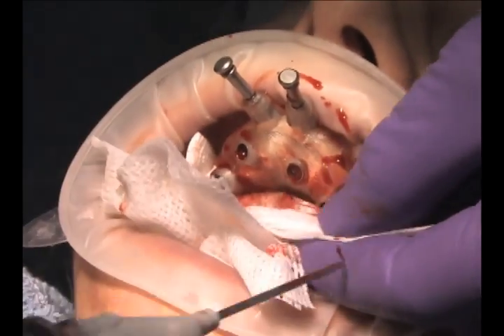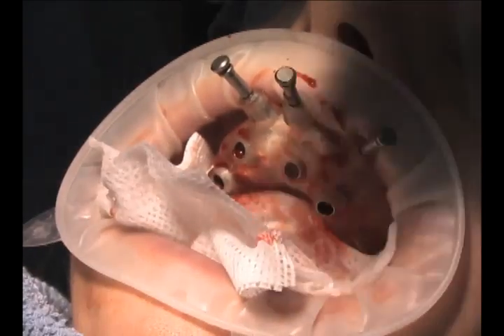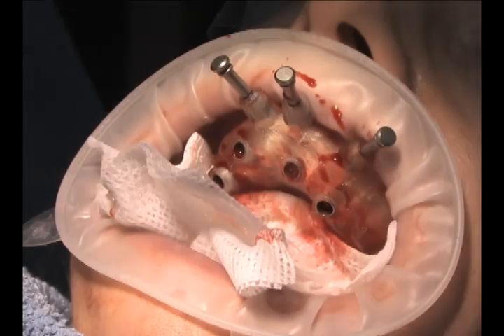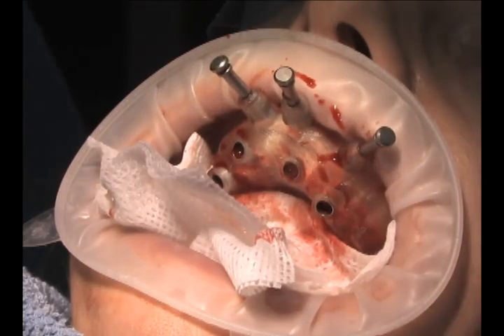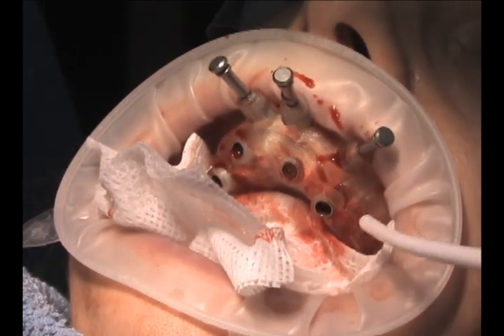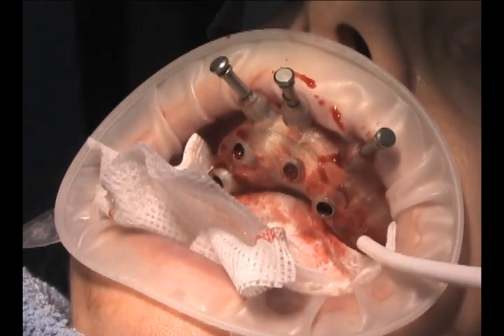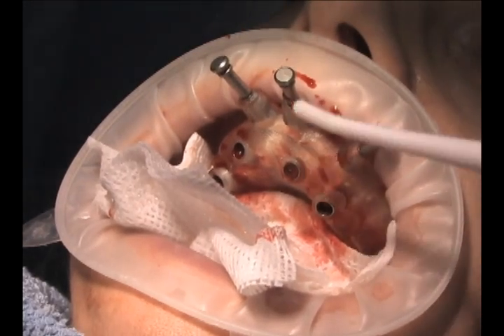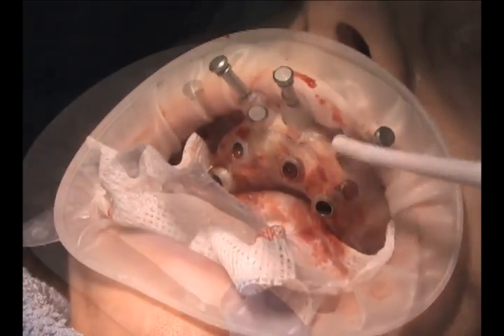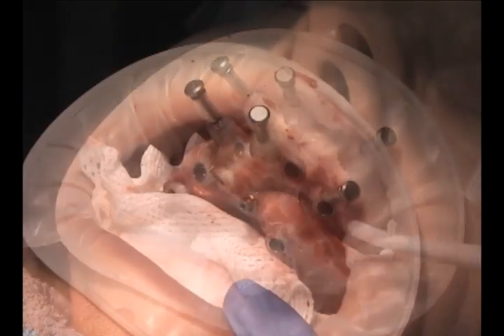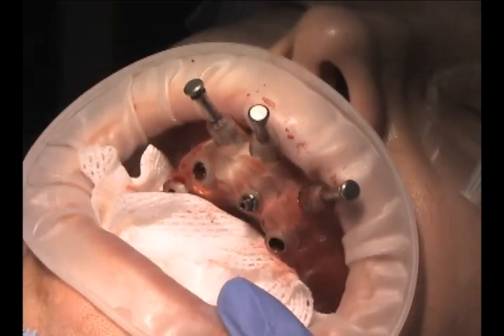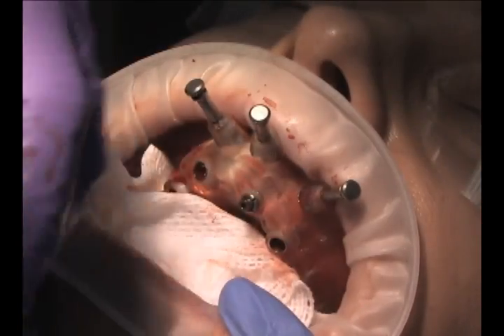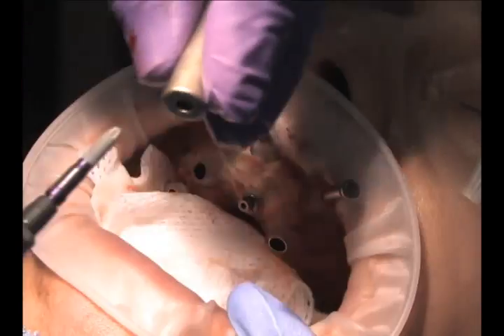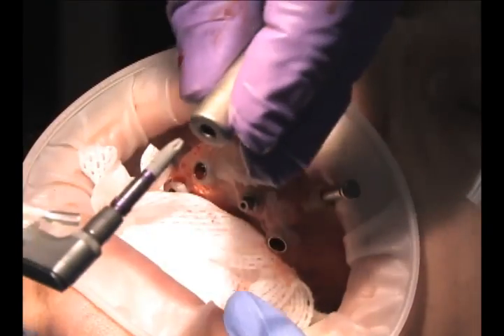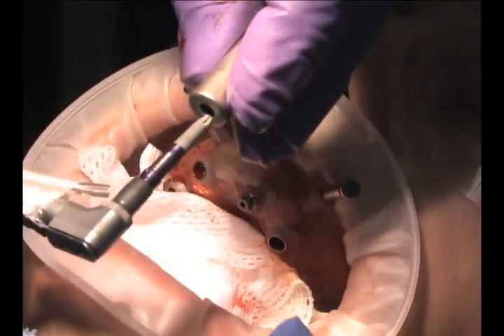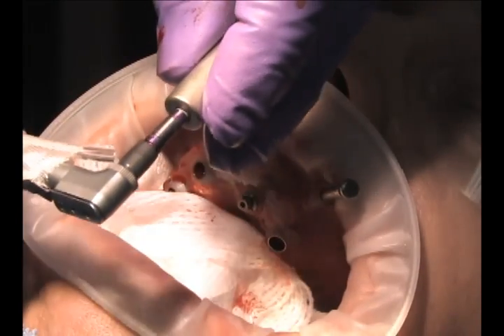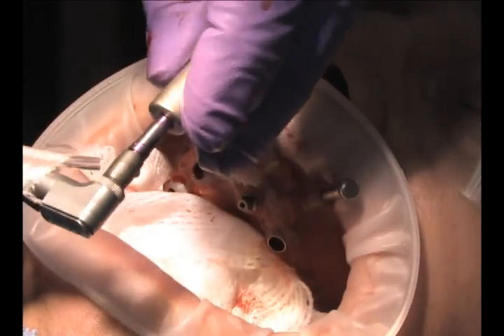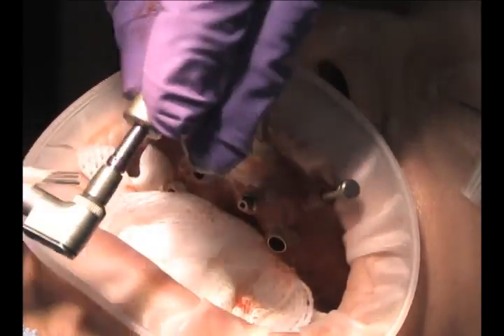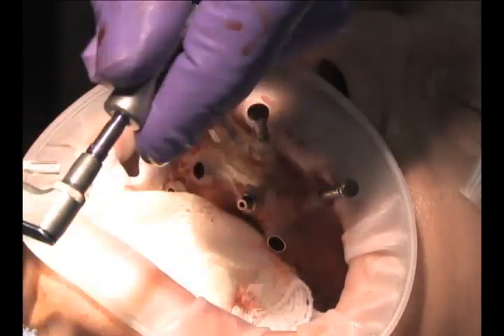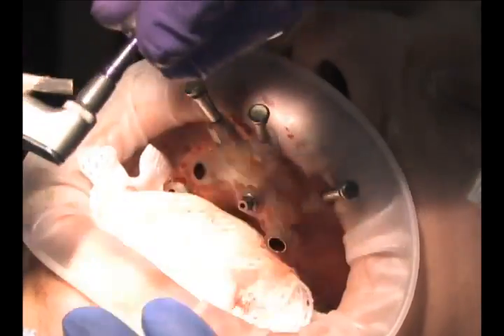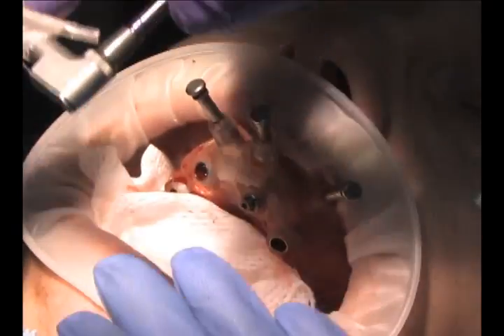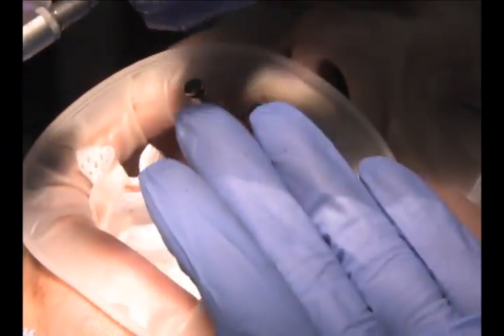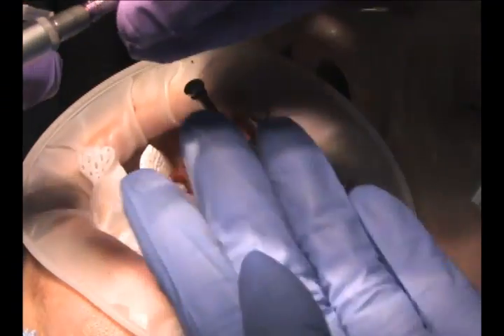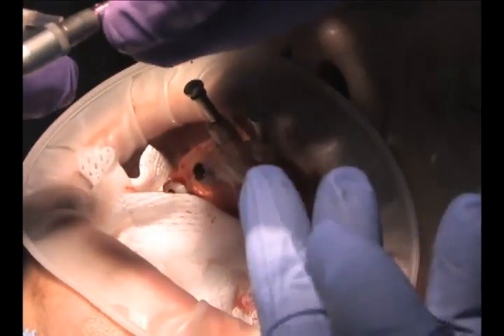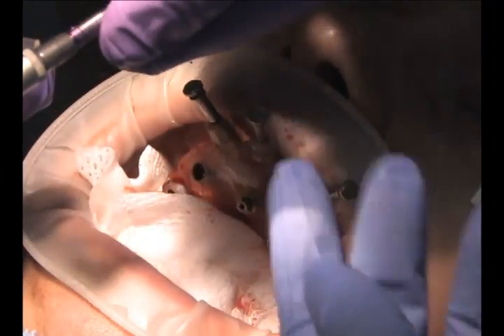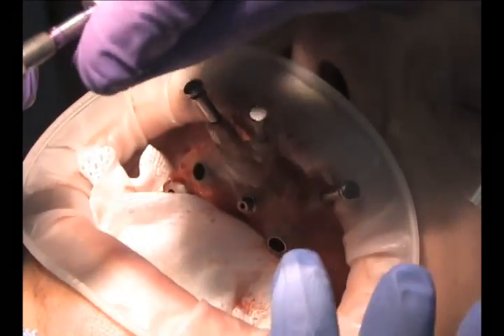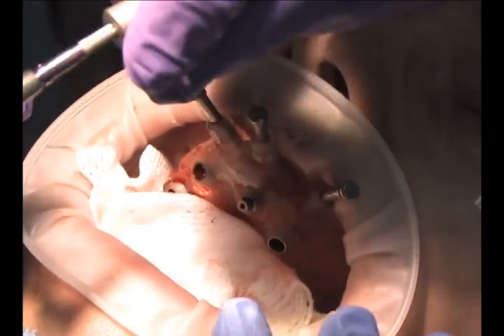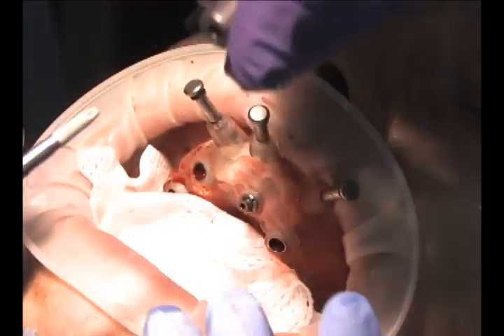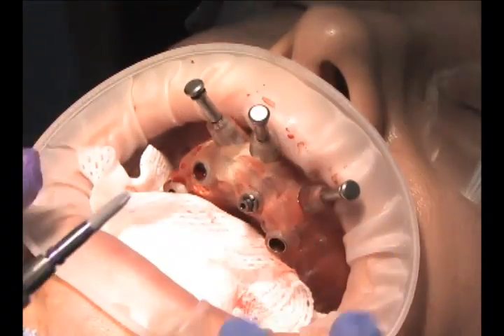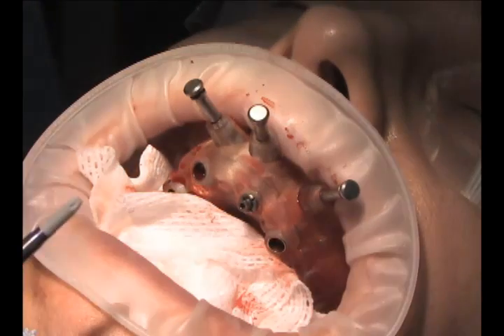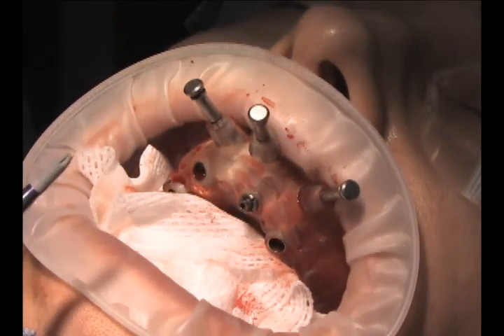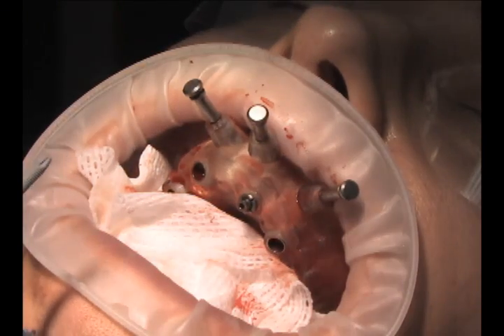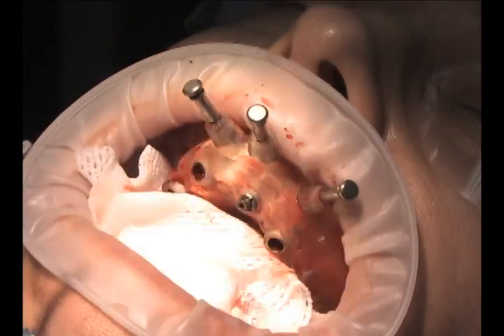We used a blood draw for PRP. We have all the necessary growth factors to inject into the osteotomy, and we'll achieve the best healing and the best osseointegration that is possible.